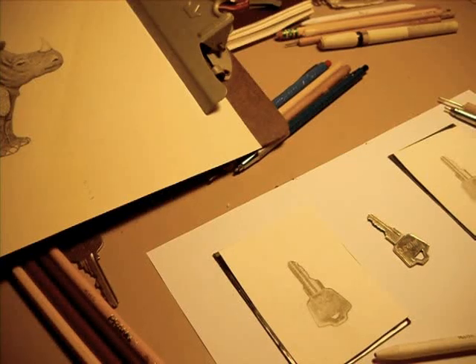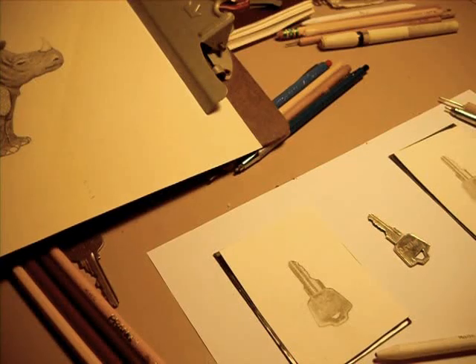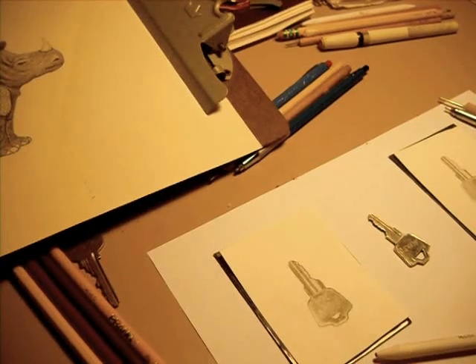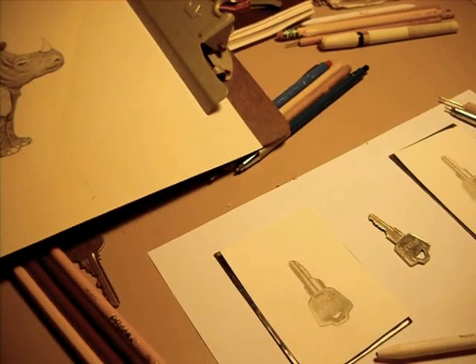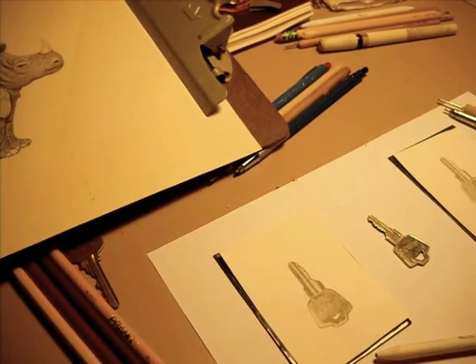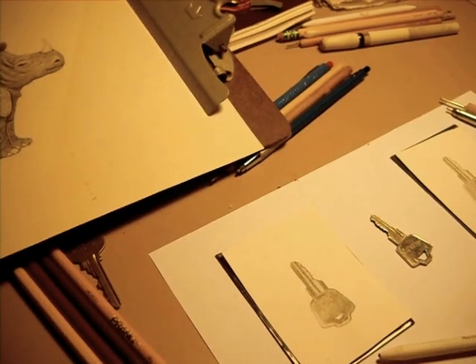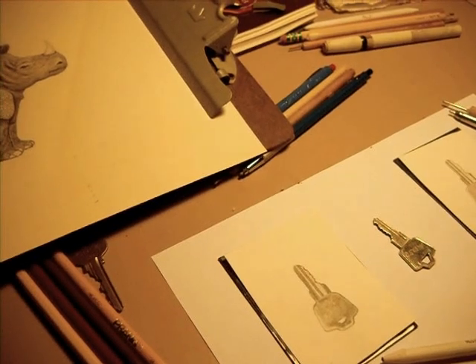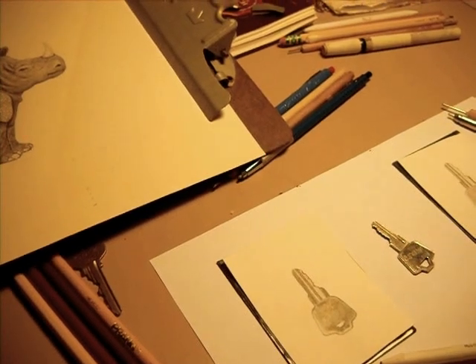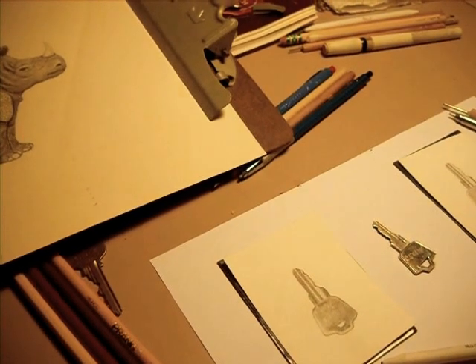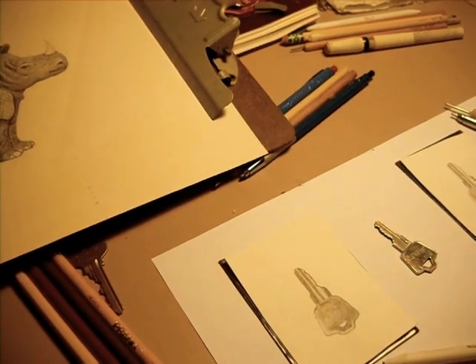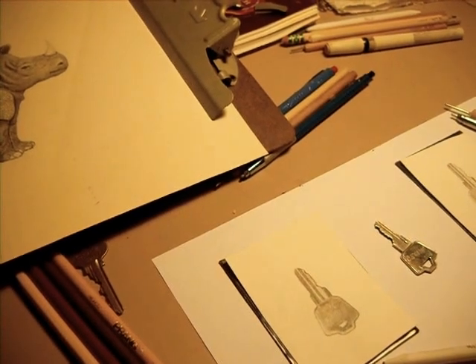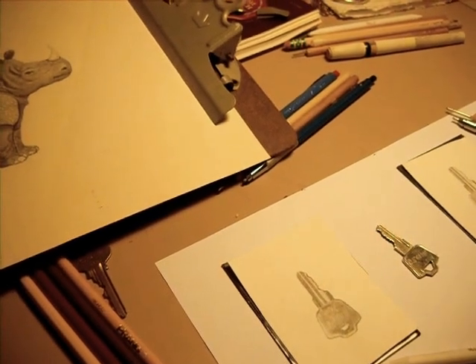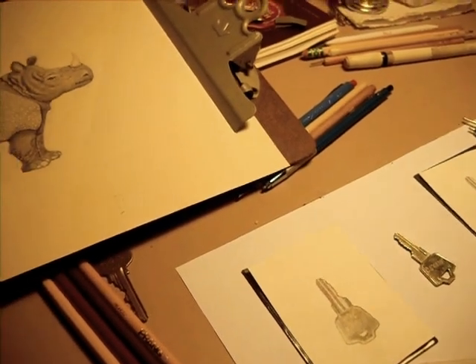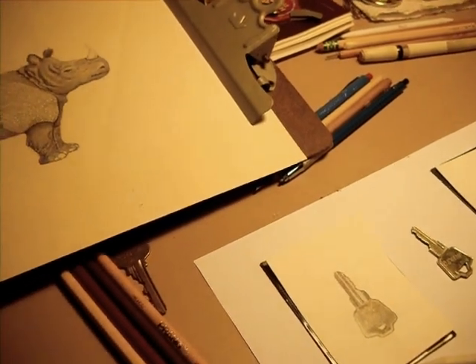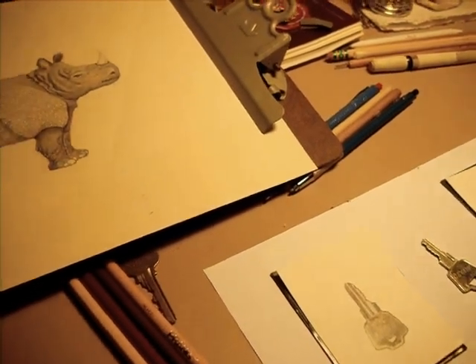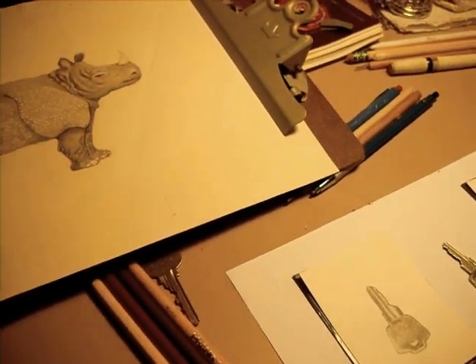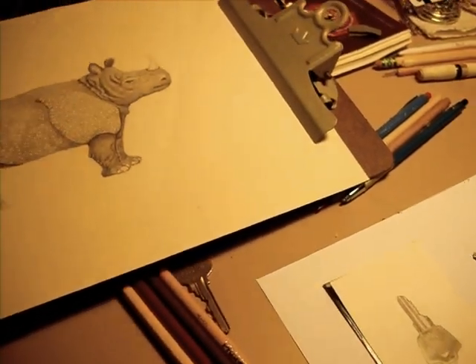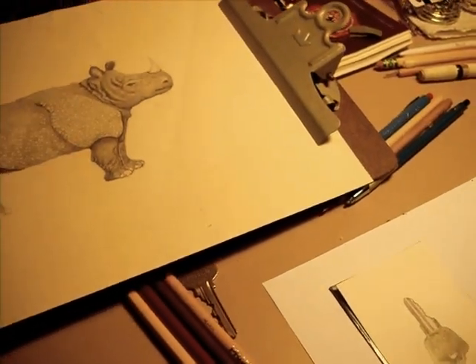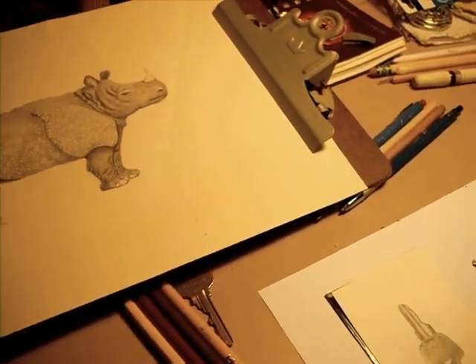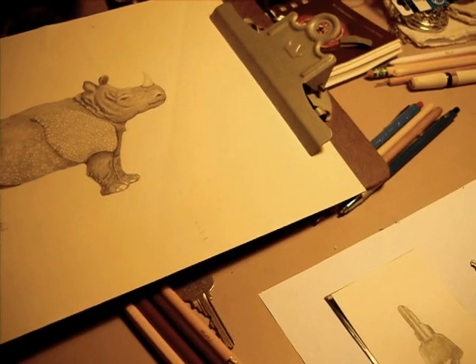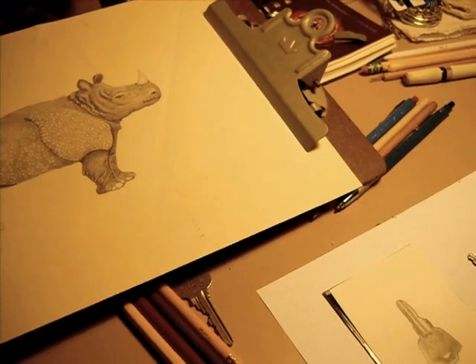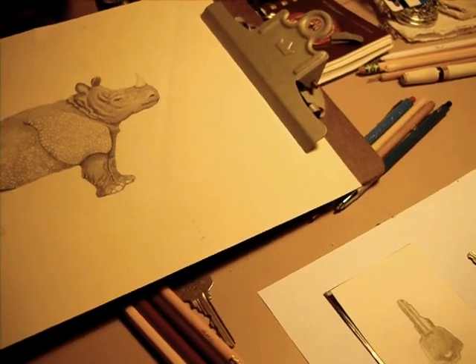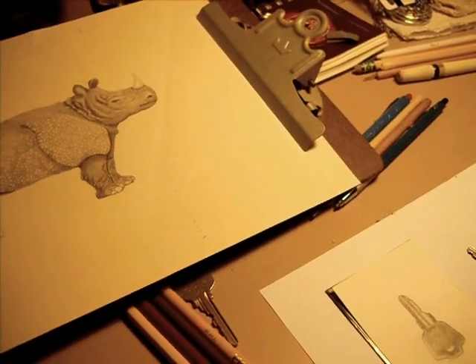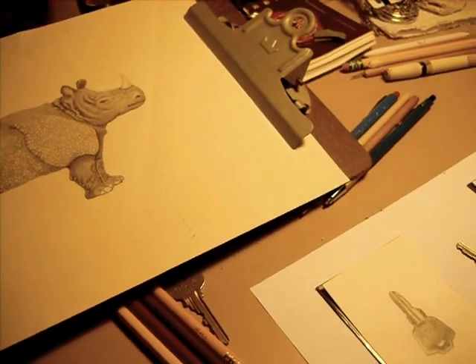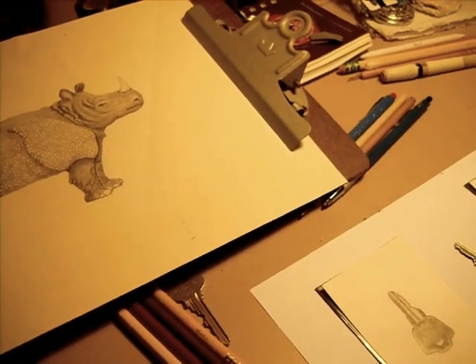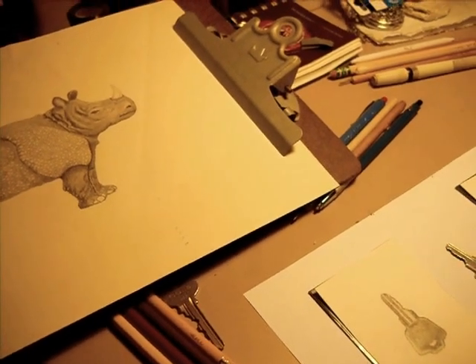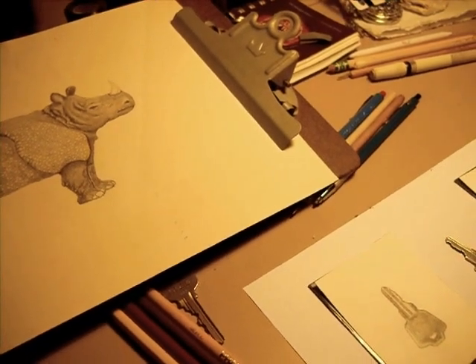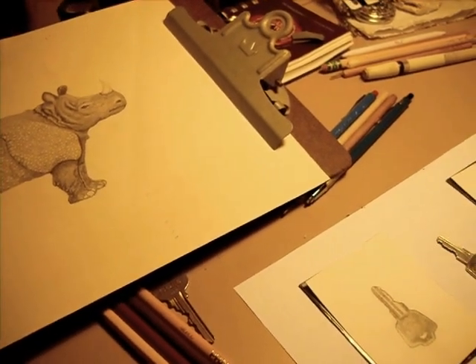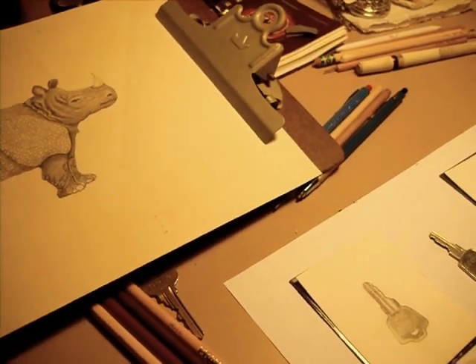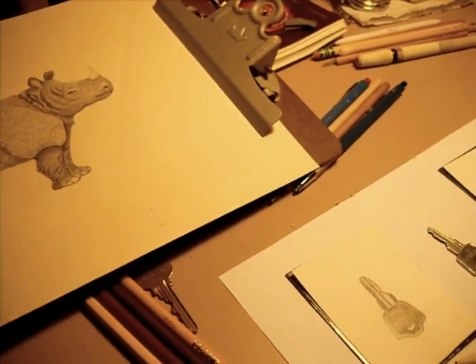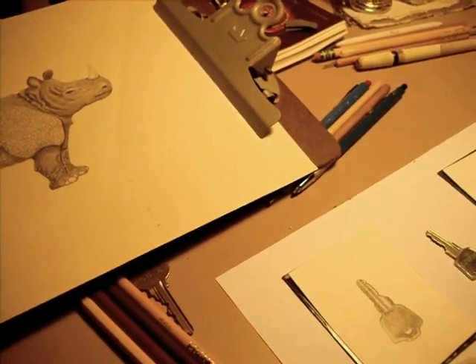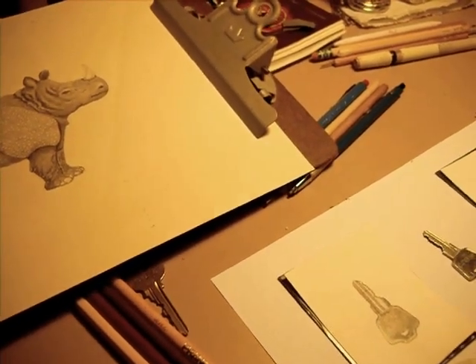In this video I want to talk about pencil drawing, graphite, or drawing in metal point.